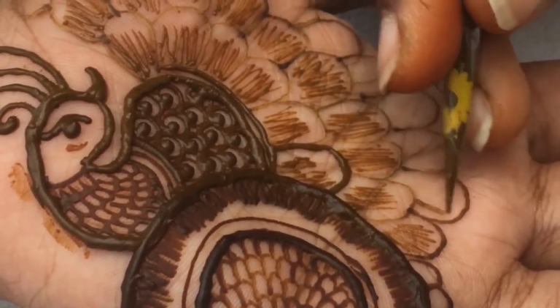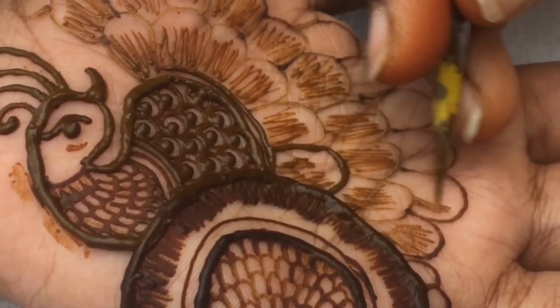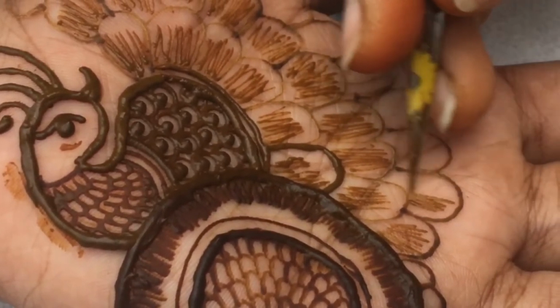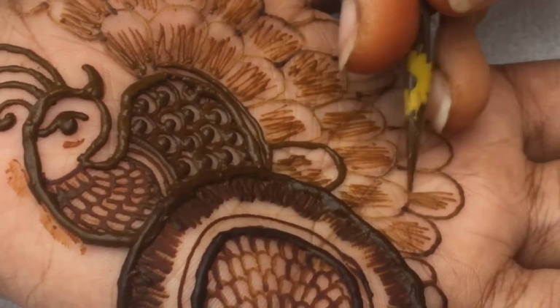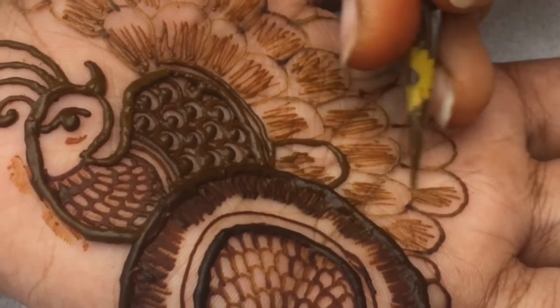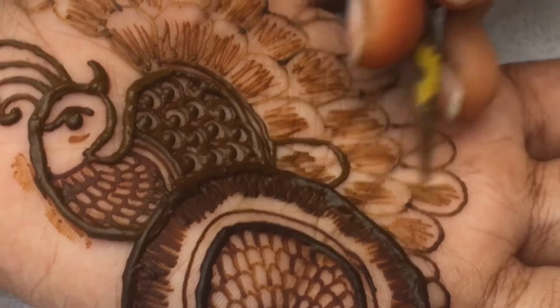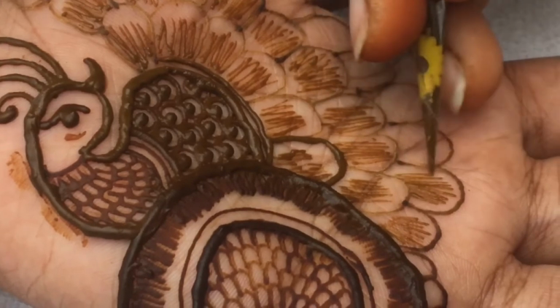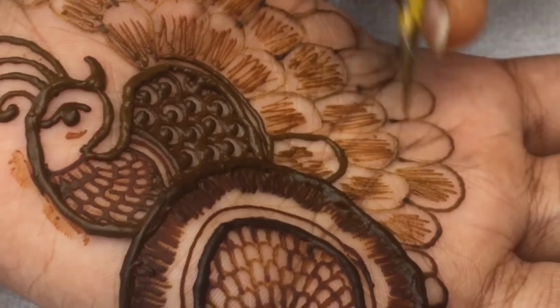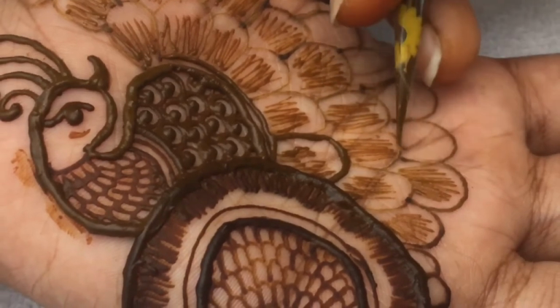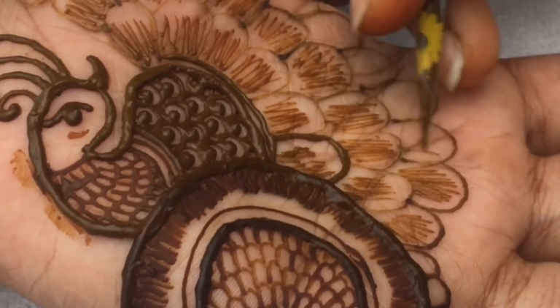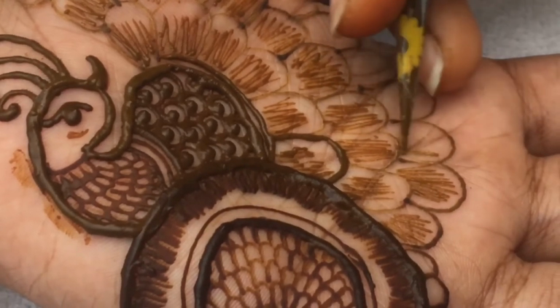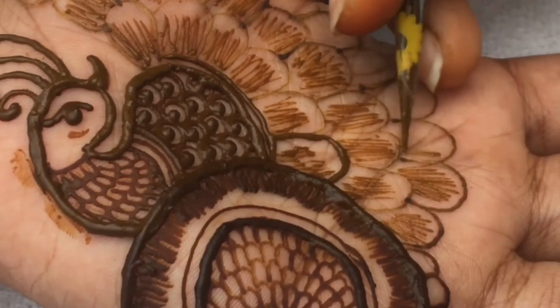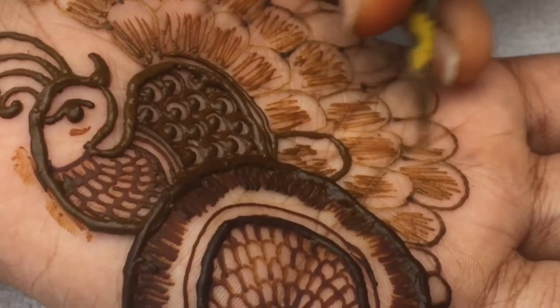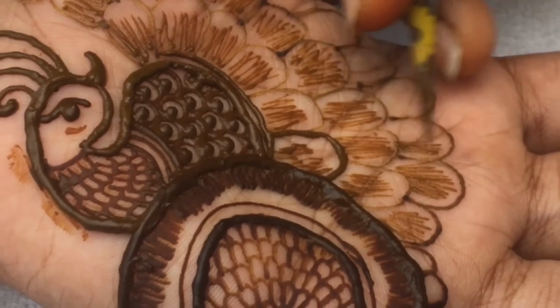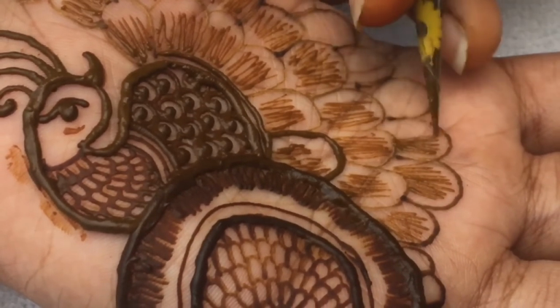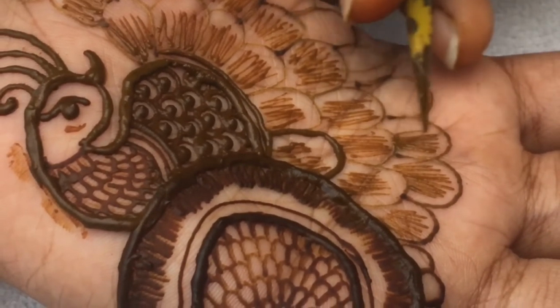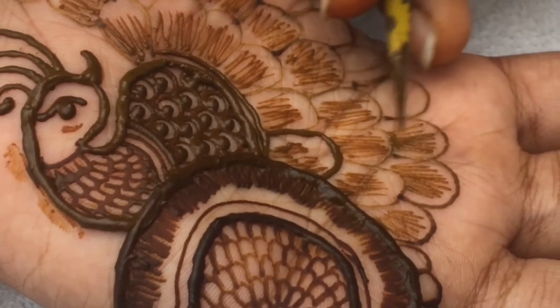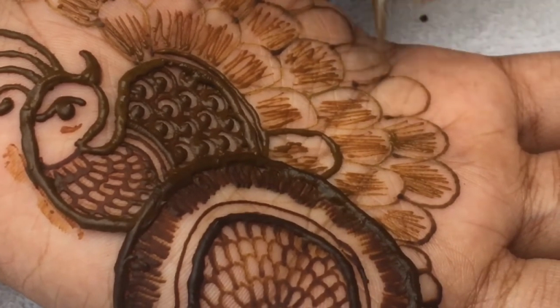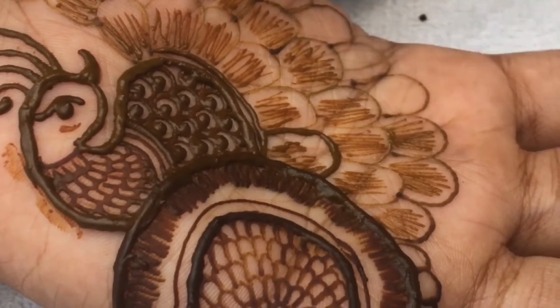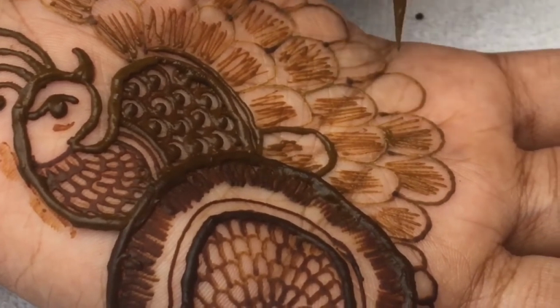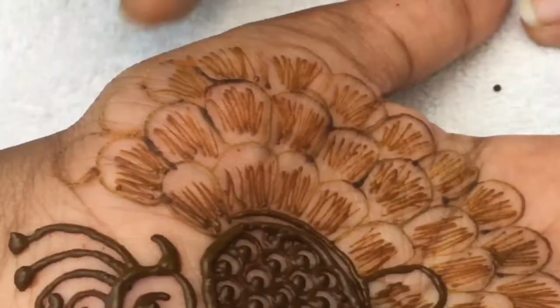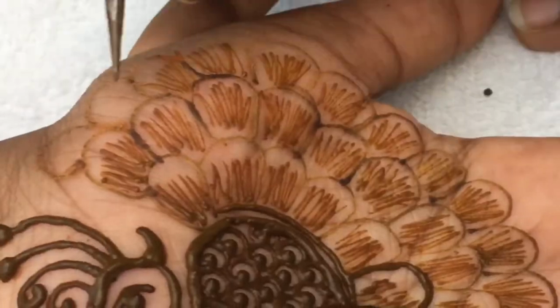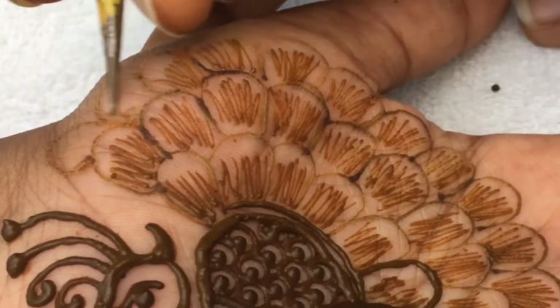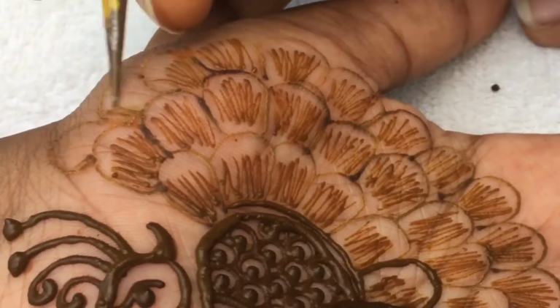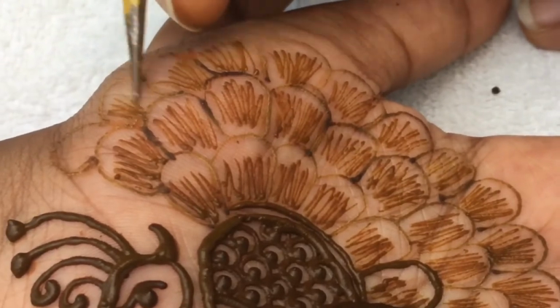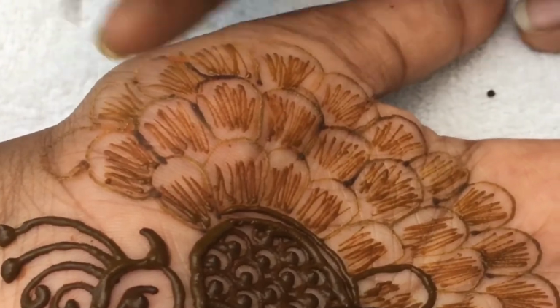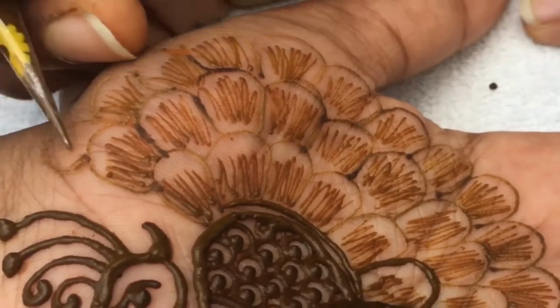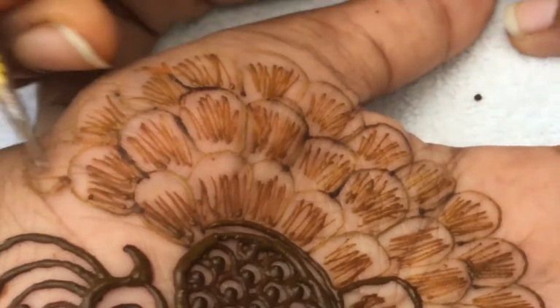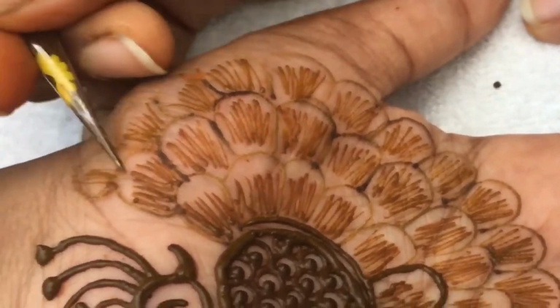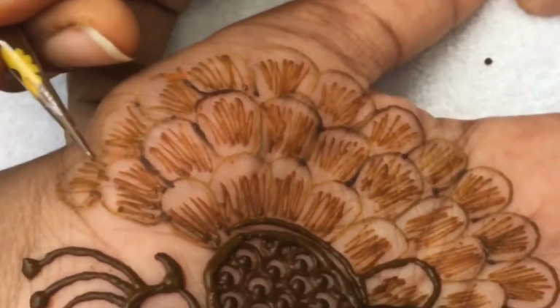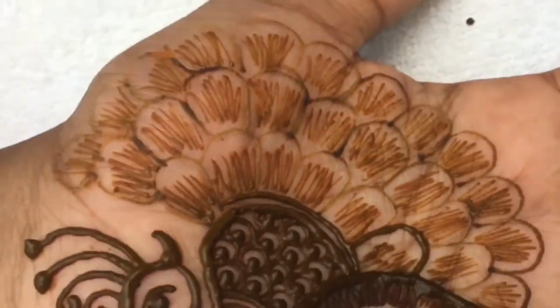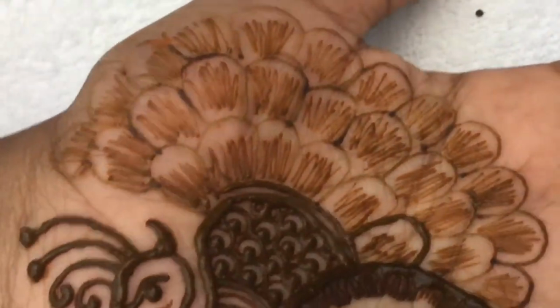The outline is very beautiful. This peacock design is attached to the strain. The strain is very beautiful. Check it out.